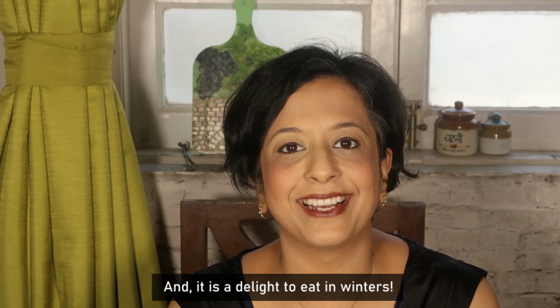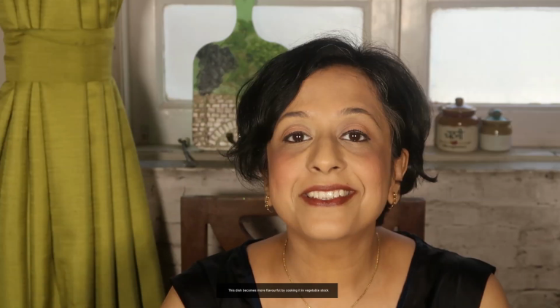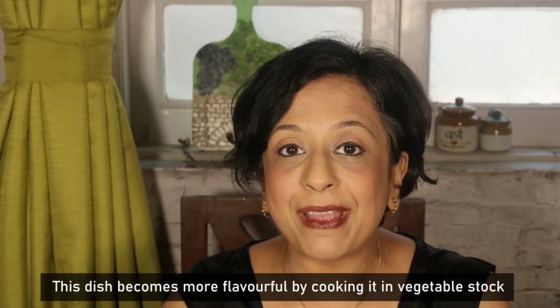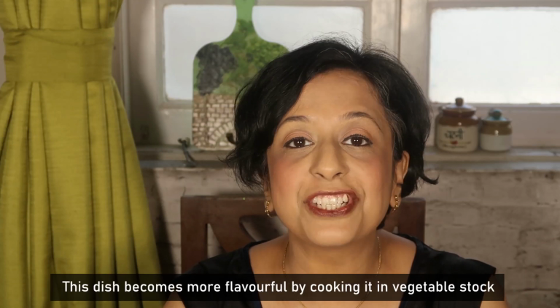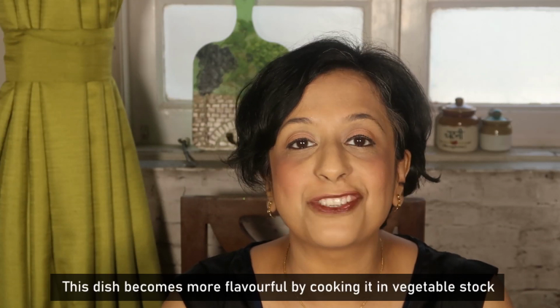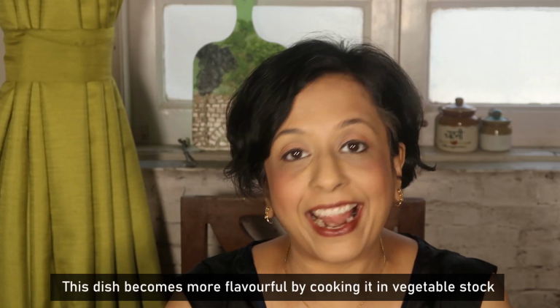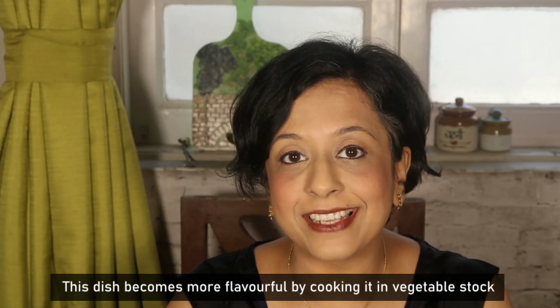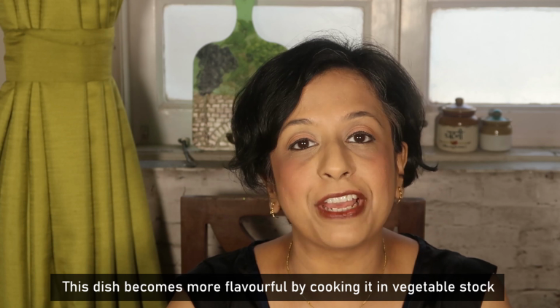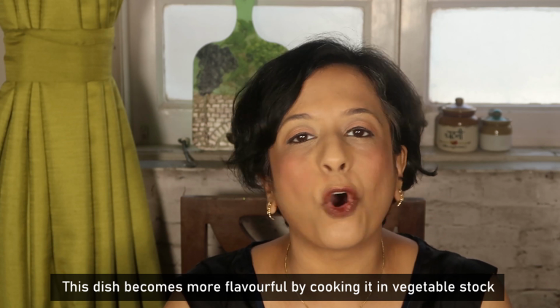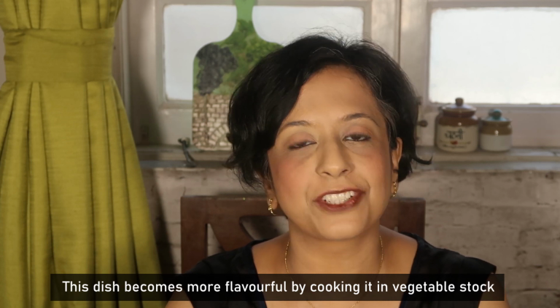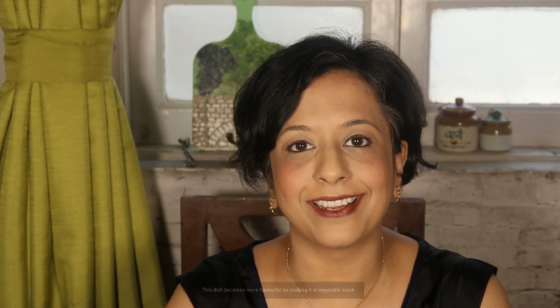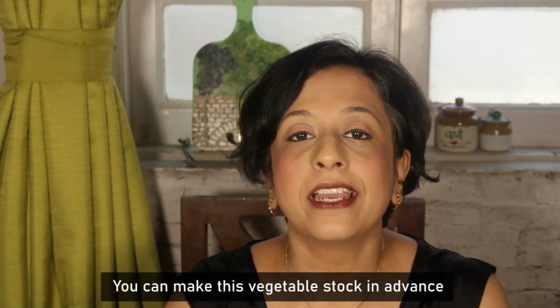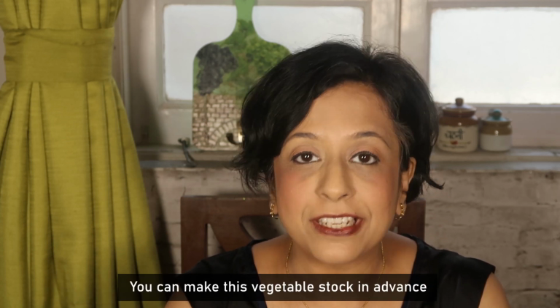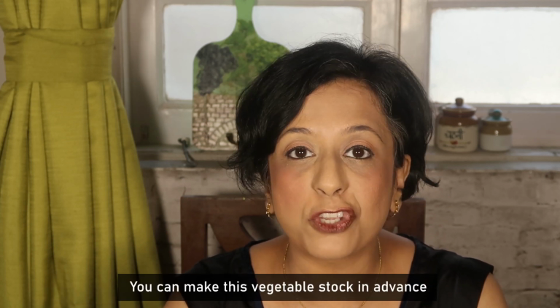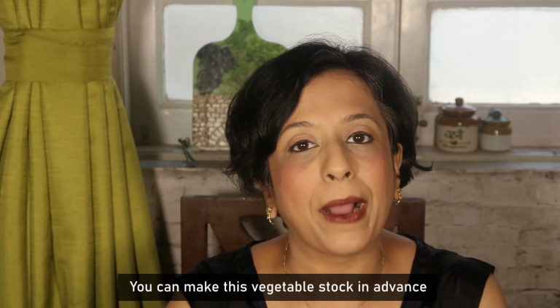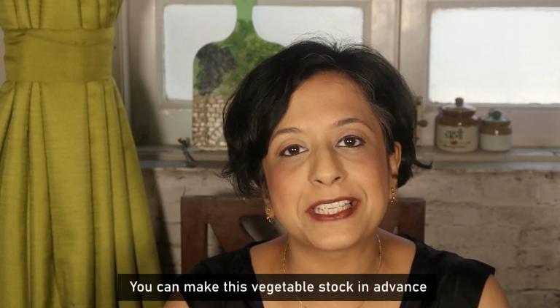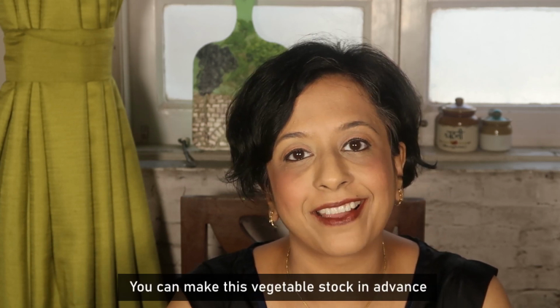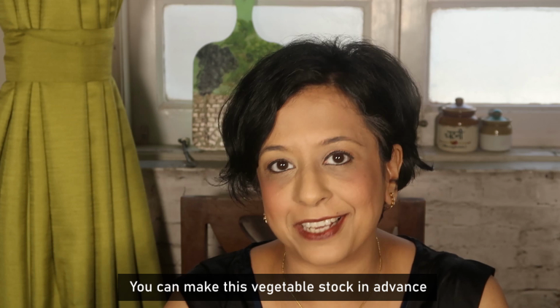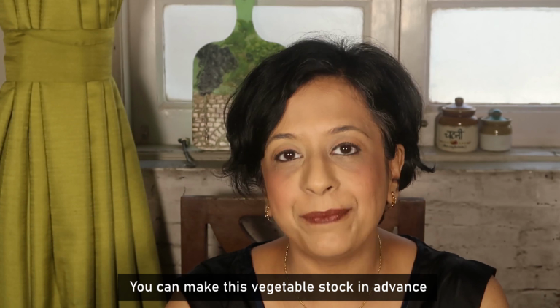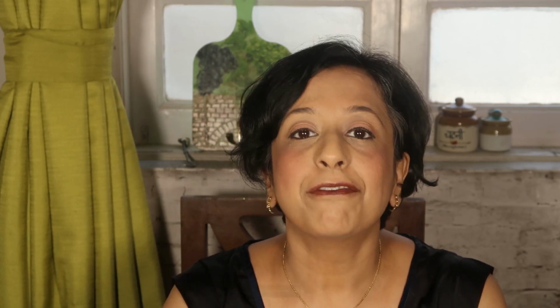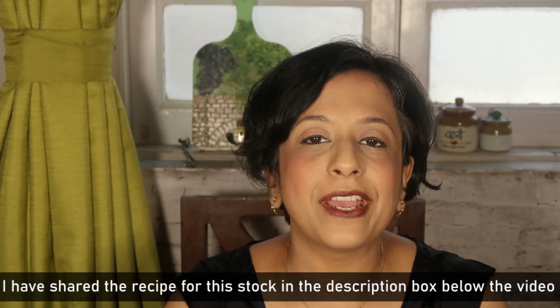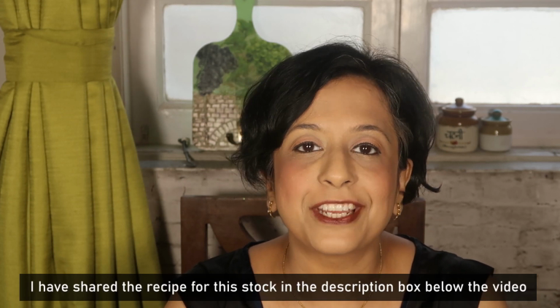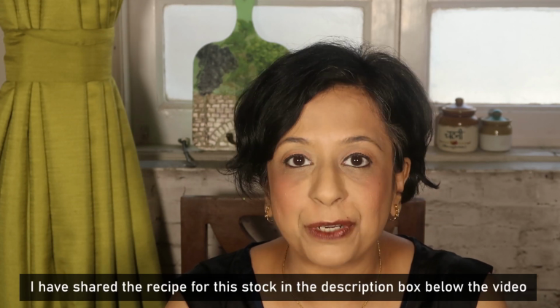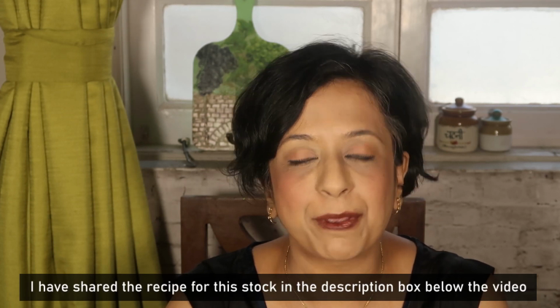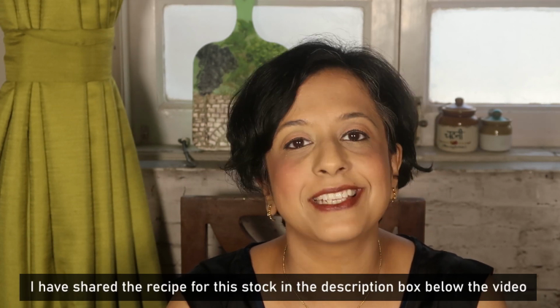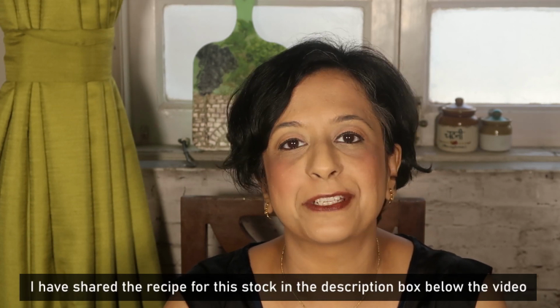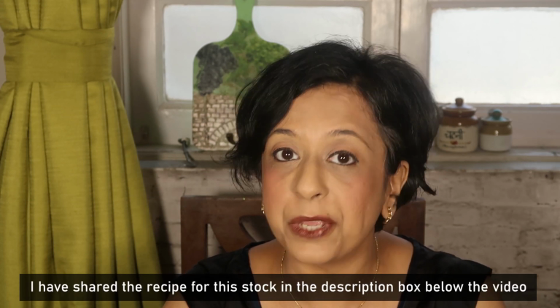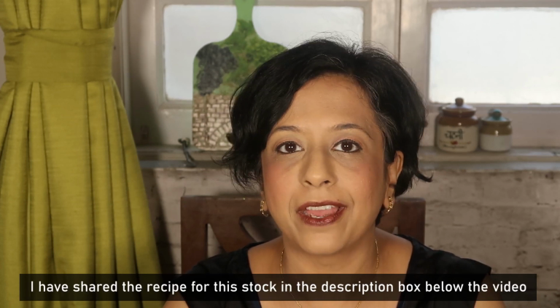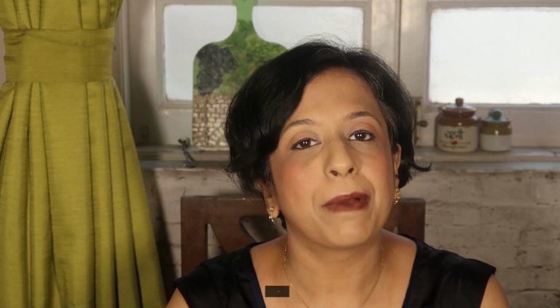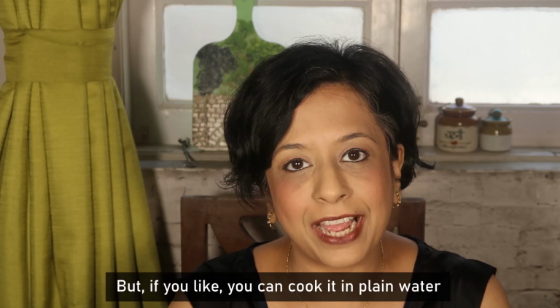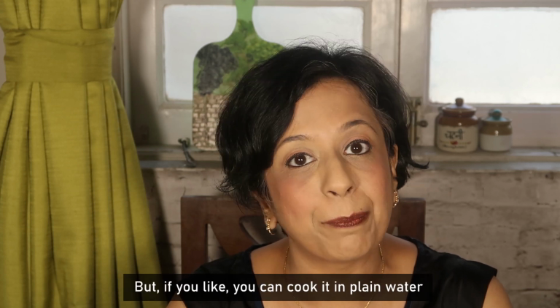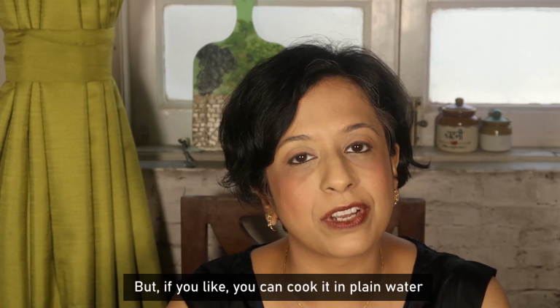In this dish, vegetable stock adds flavor. You can make this vegetable stock first — I have given this recipe in the description box. But if you want, you can use plain water.